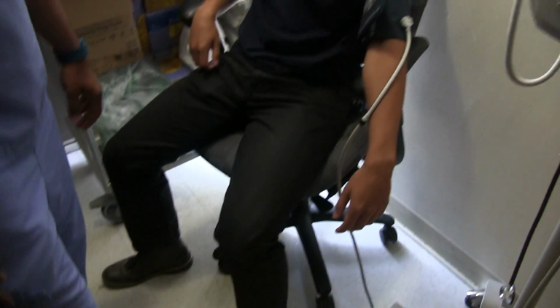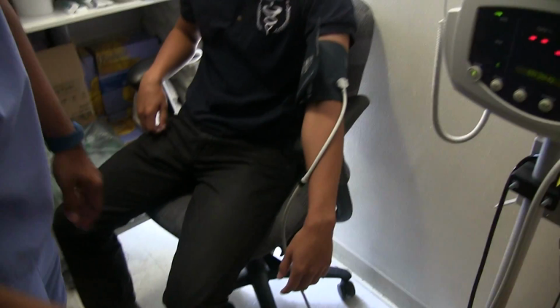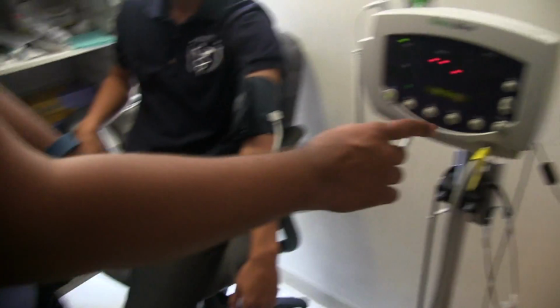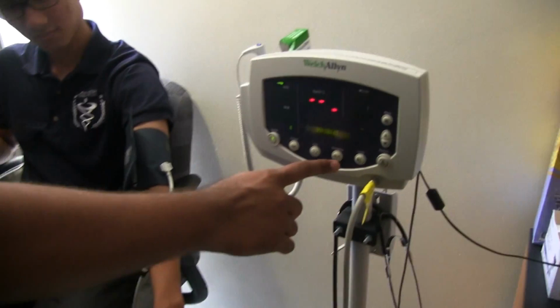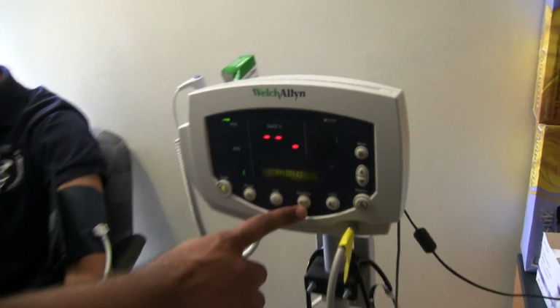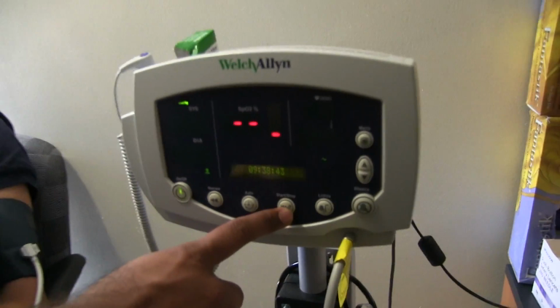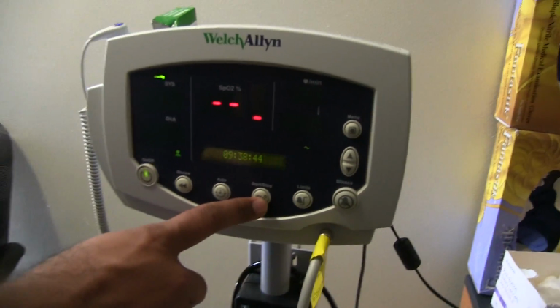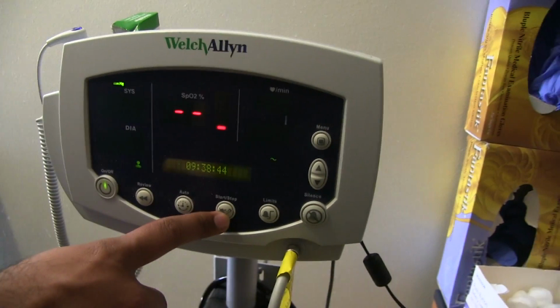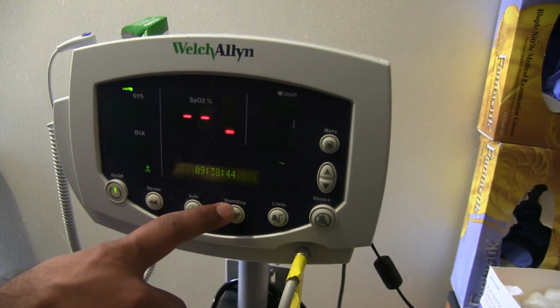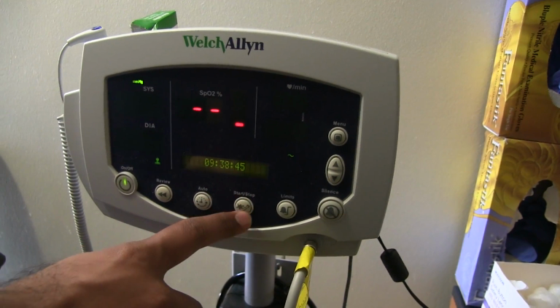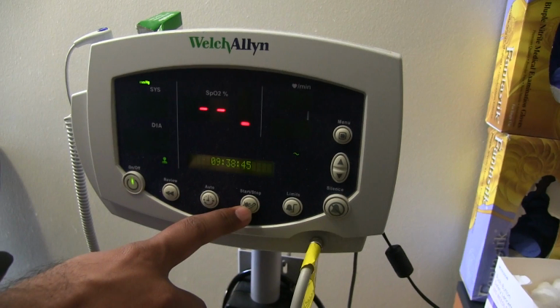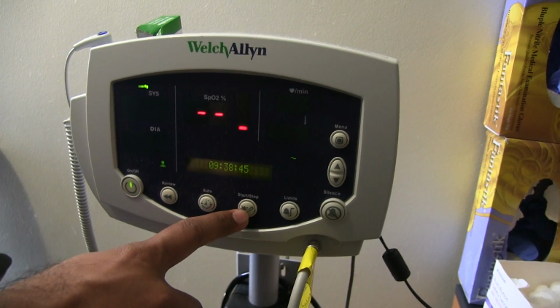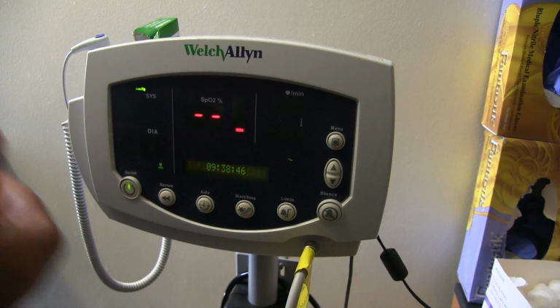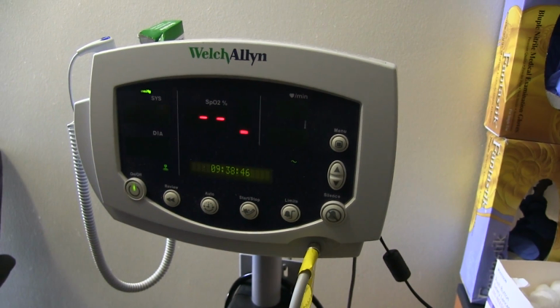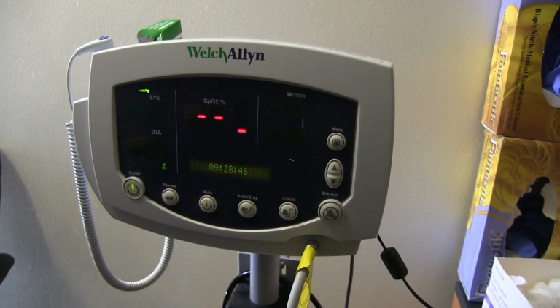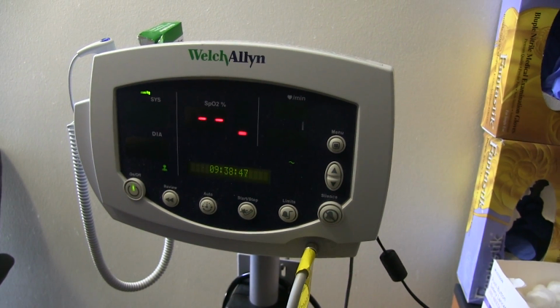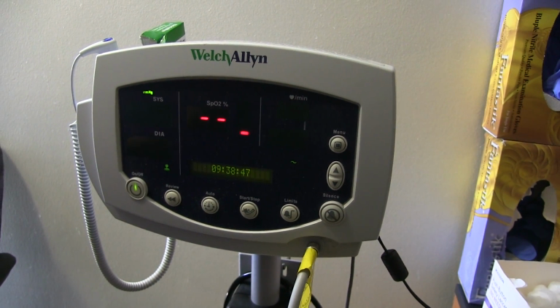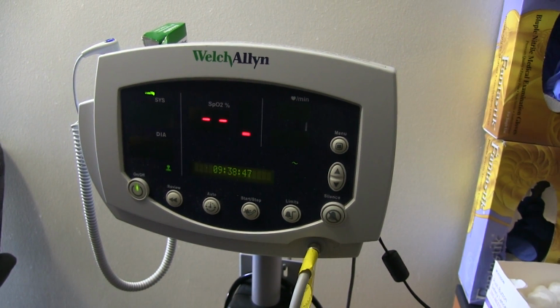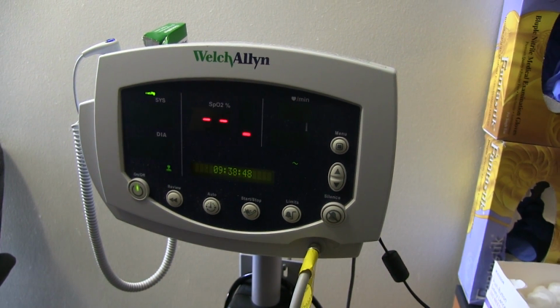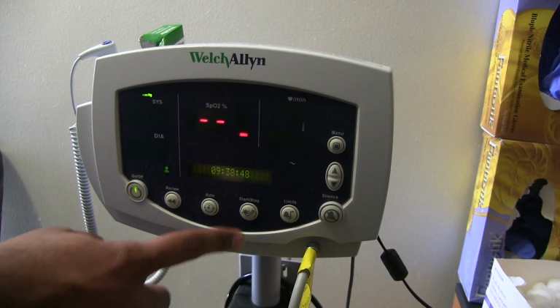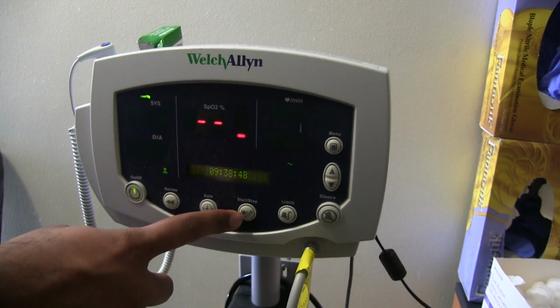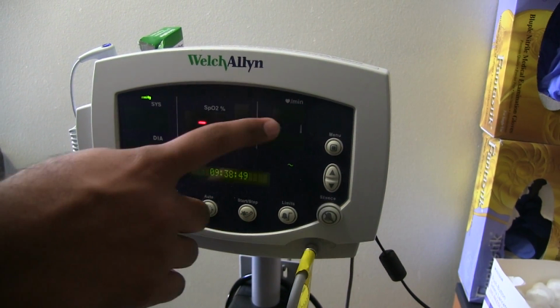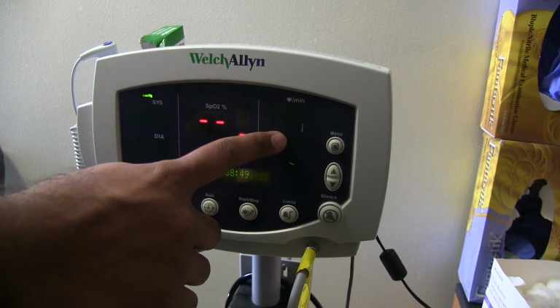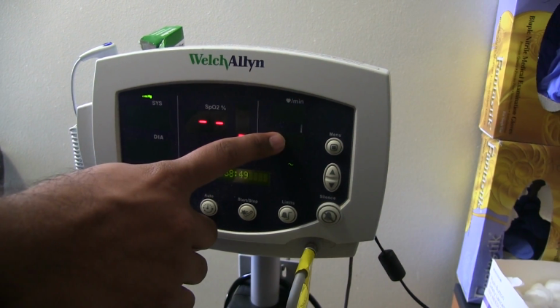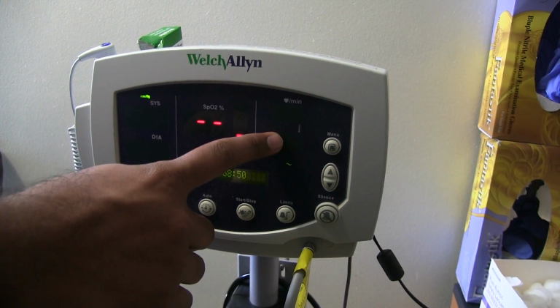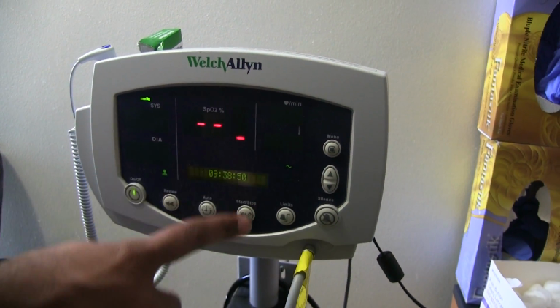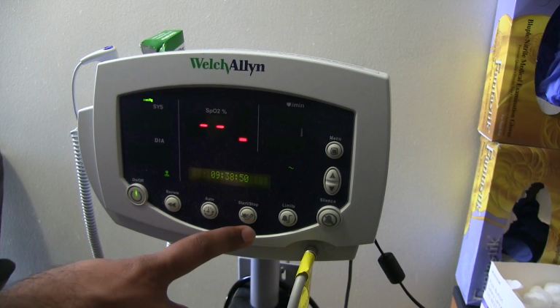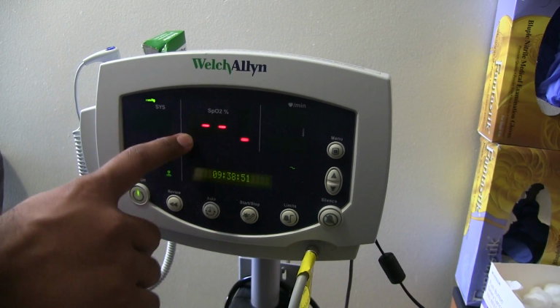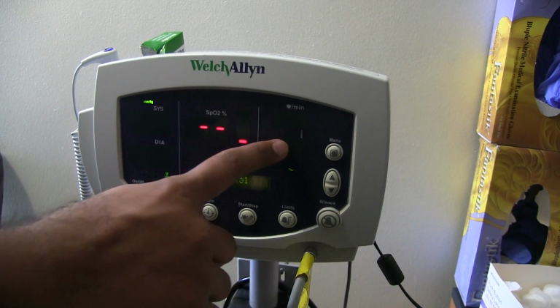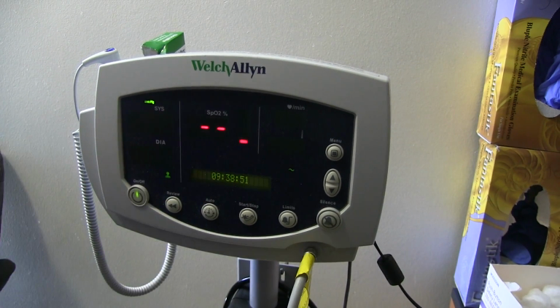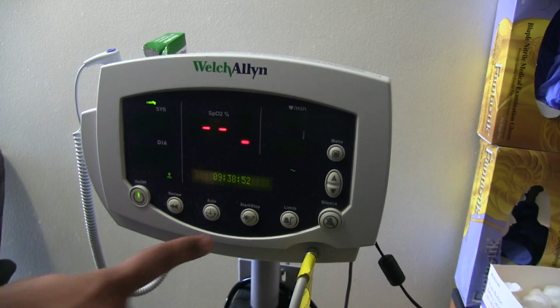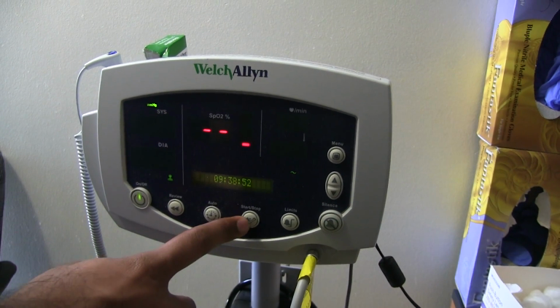Then all you do is click this button — it says start and stop — which will take their blood pressure. At the same time, this will measure the heart rate as well, so you'll get both values from that.